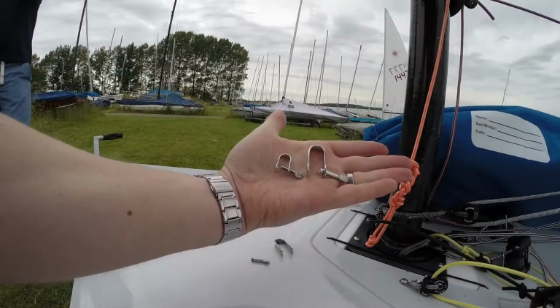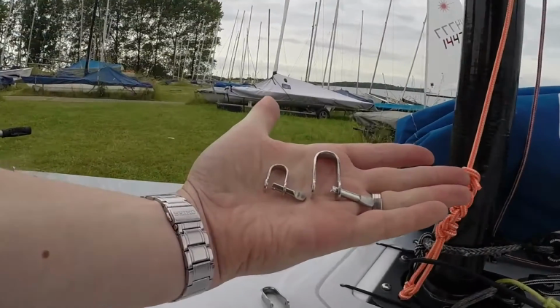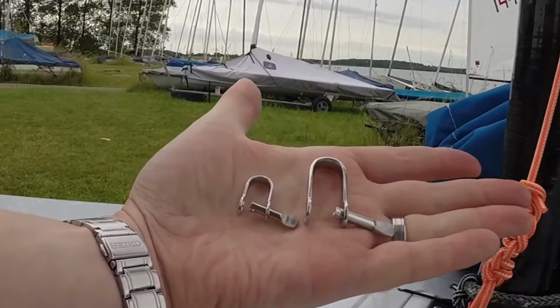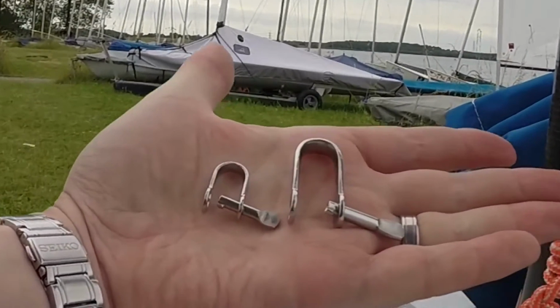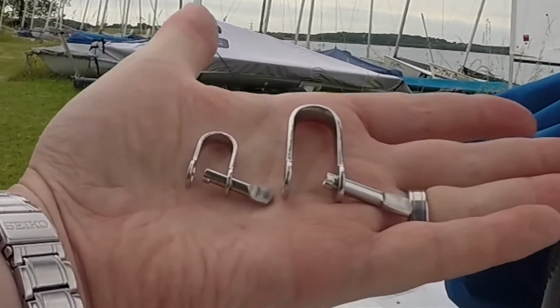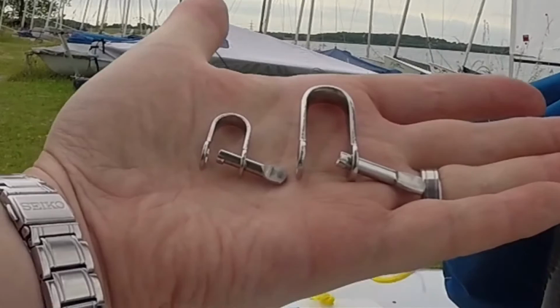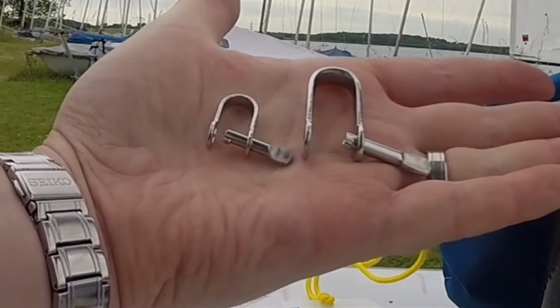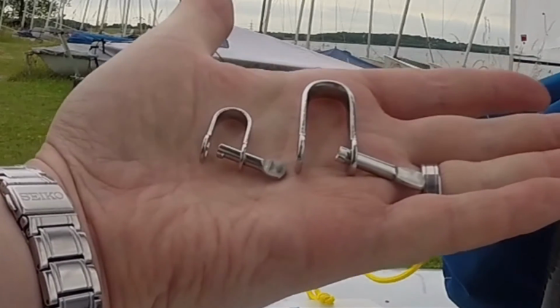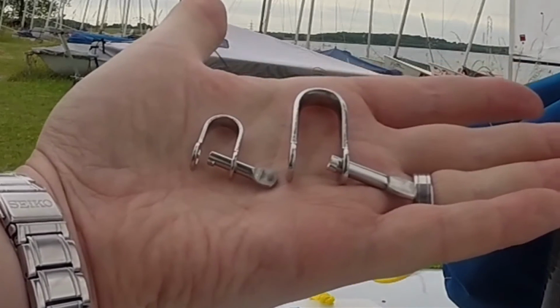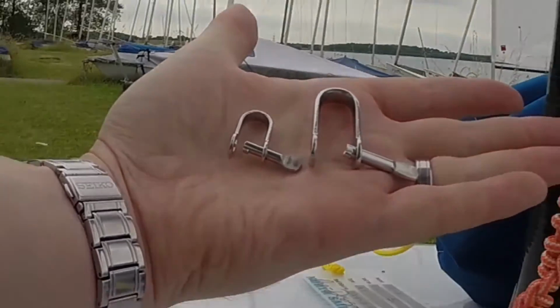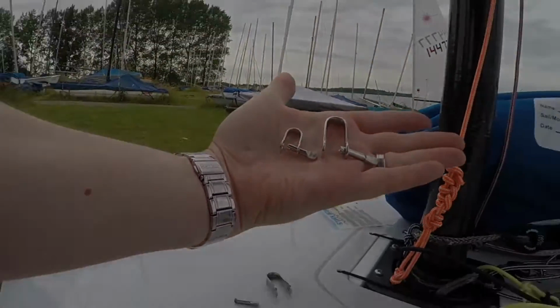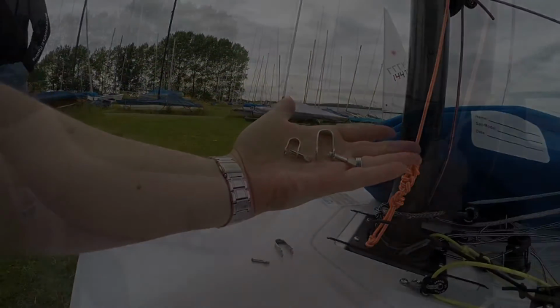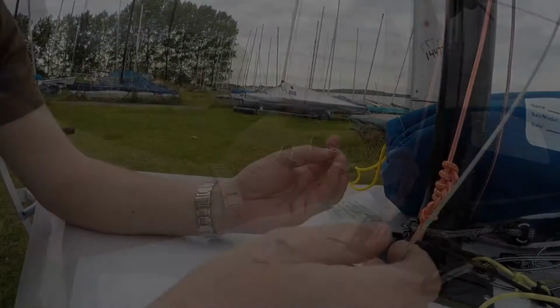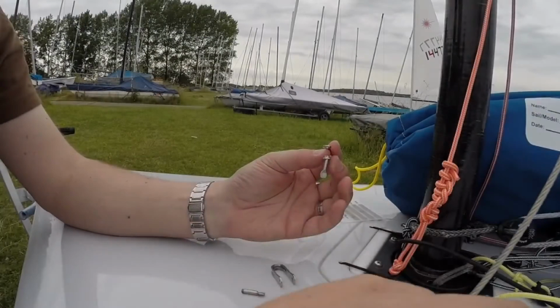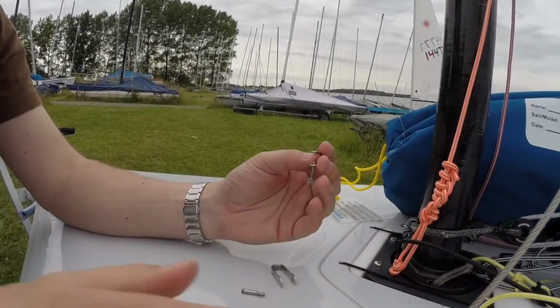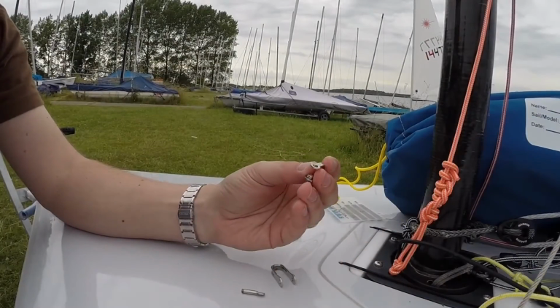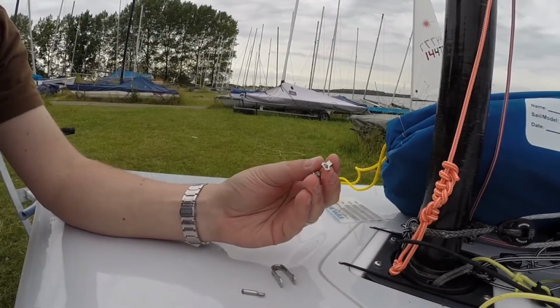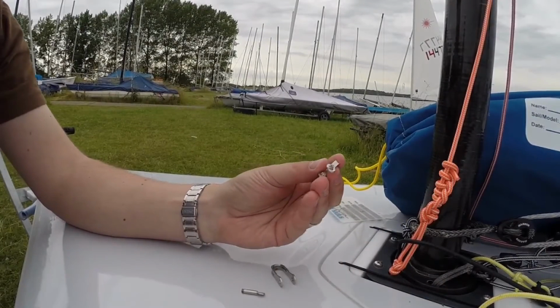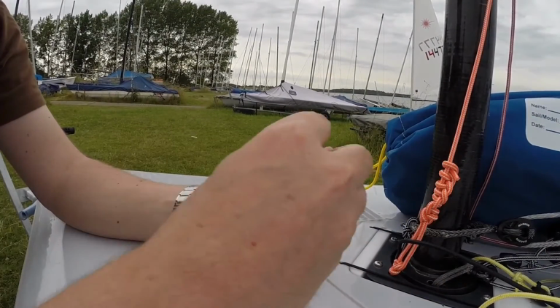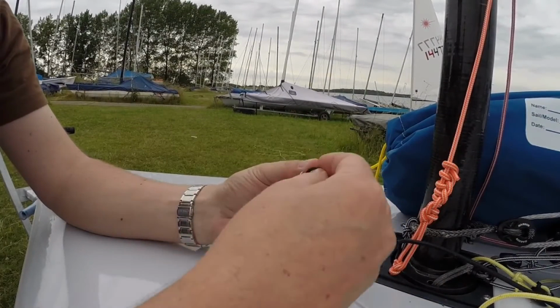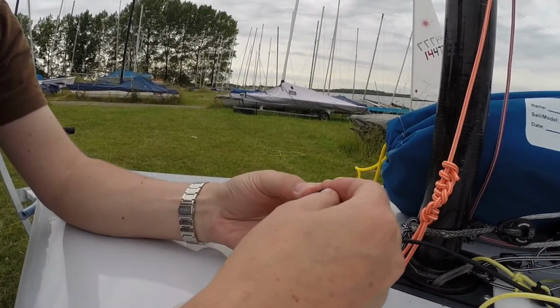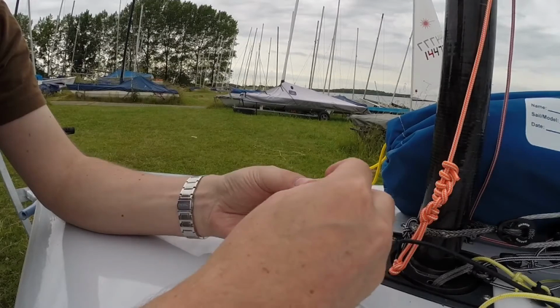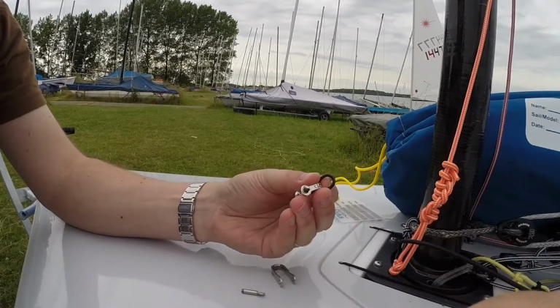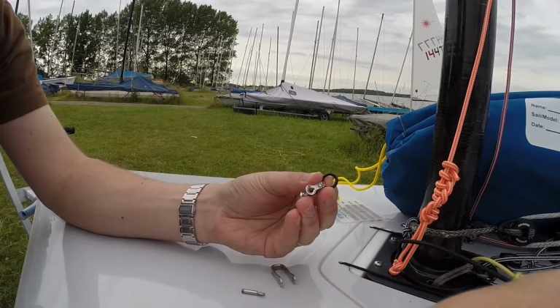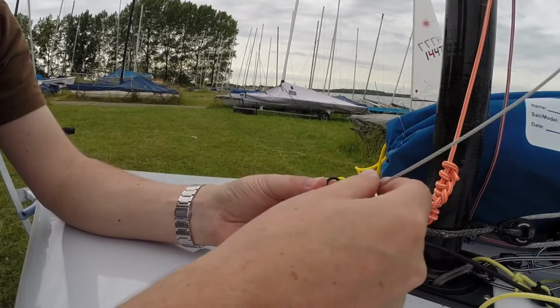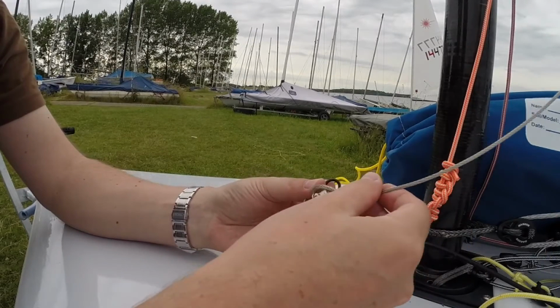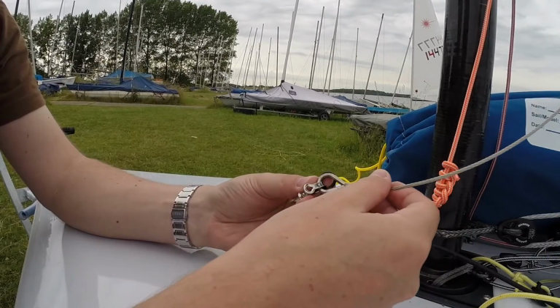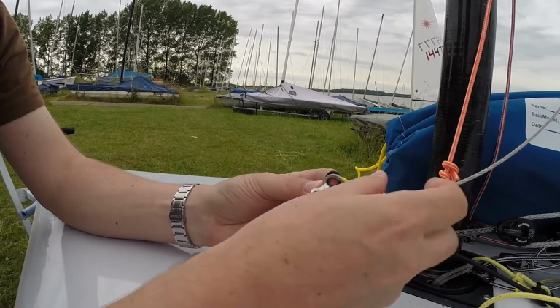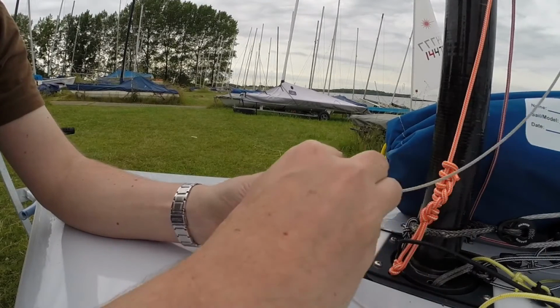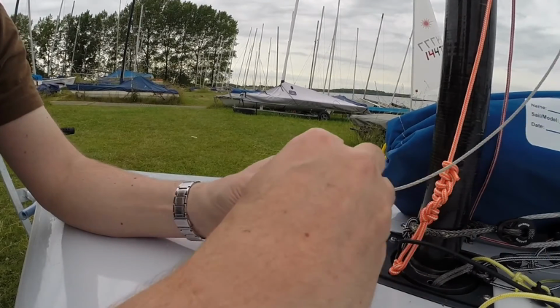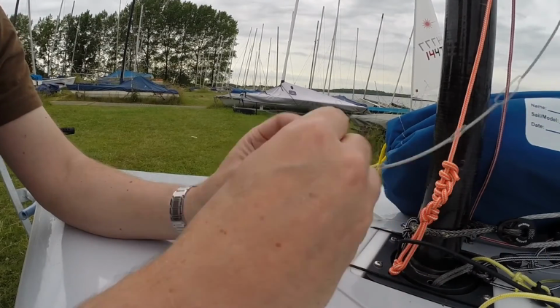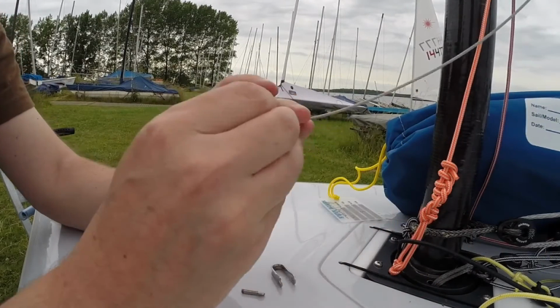Now the extreme size shackle, shown here again for size comparison. When combined with a rubber o-ring, this type of captive shackle prevents the loss of the pin and strap whilst rigging.